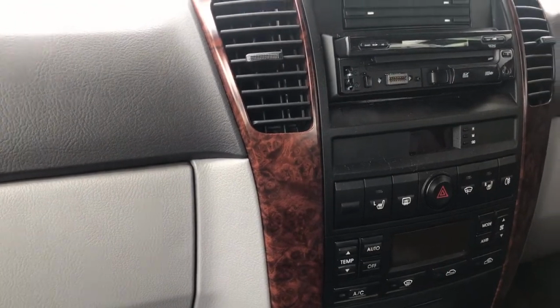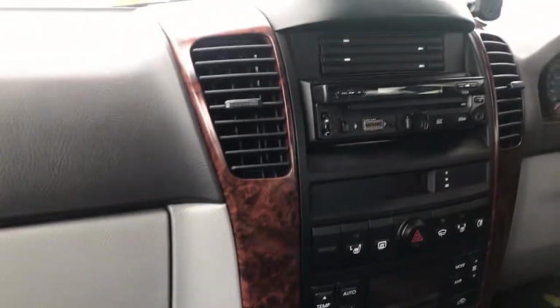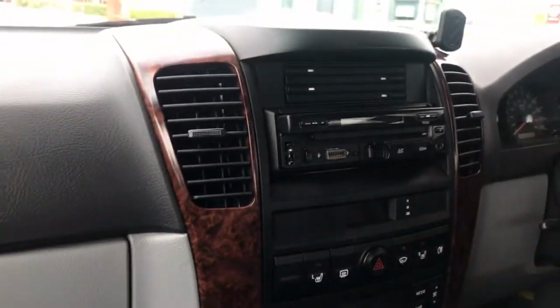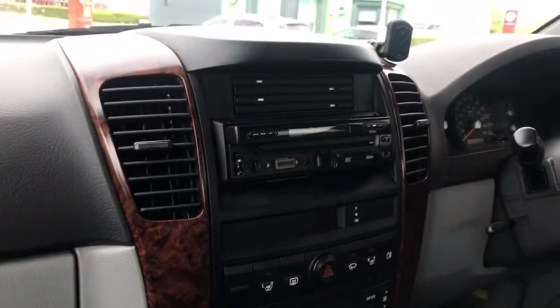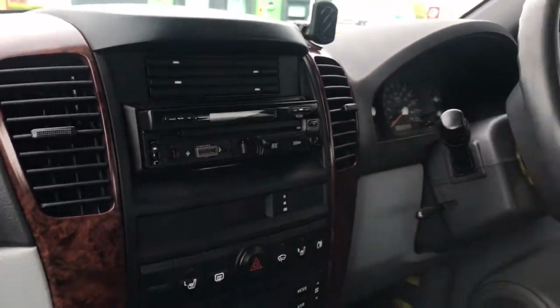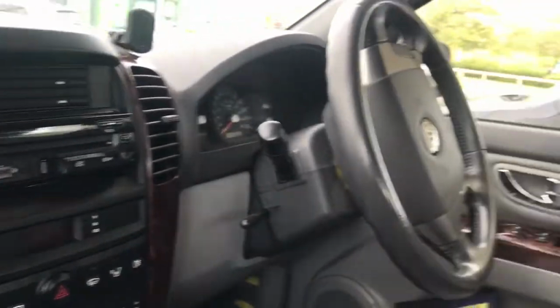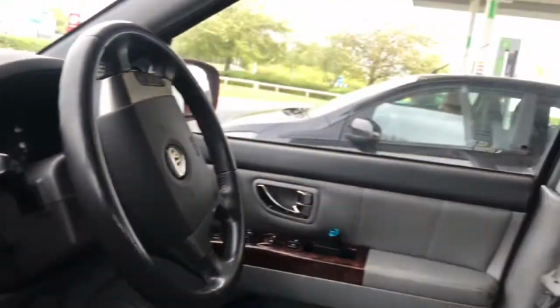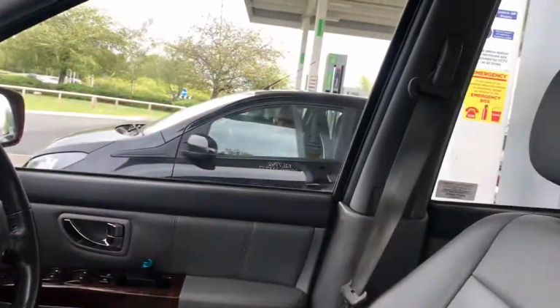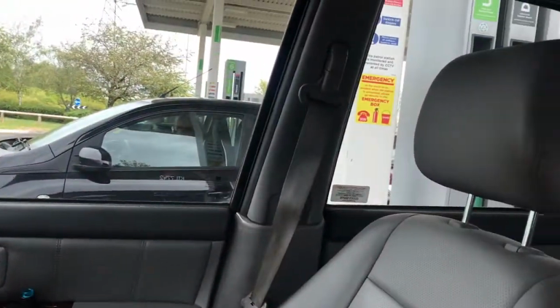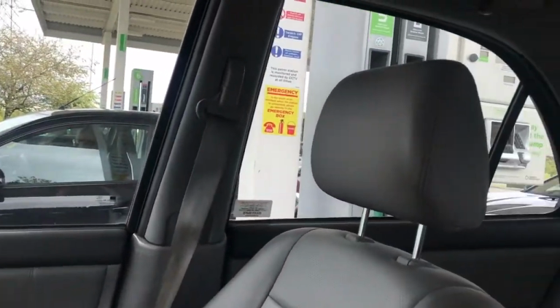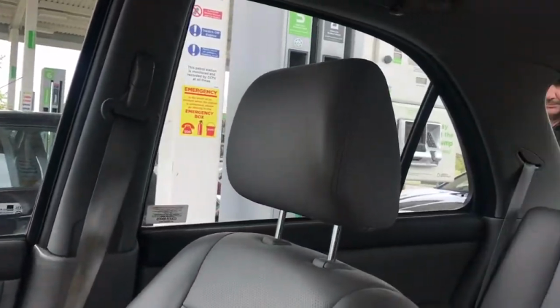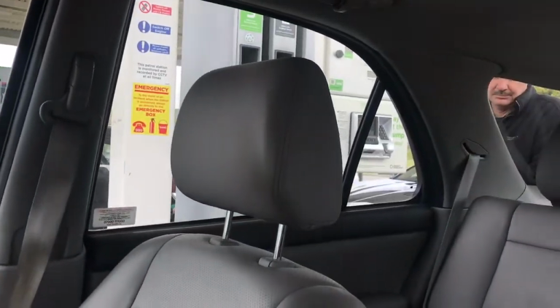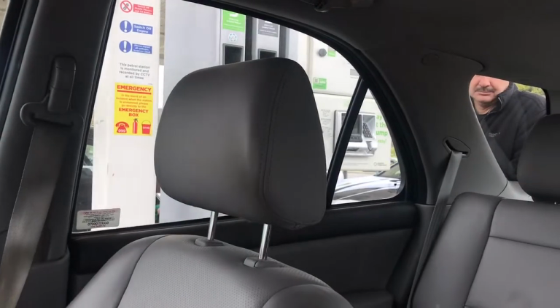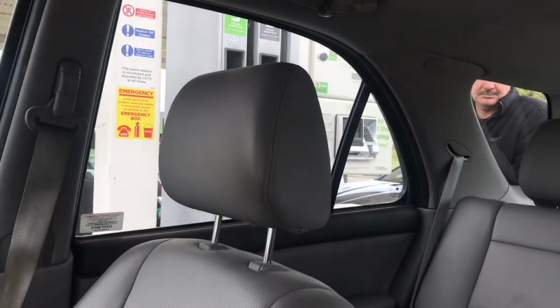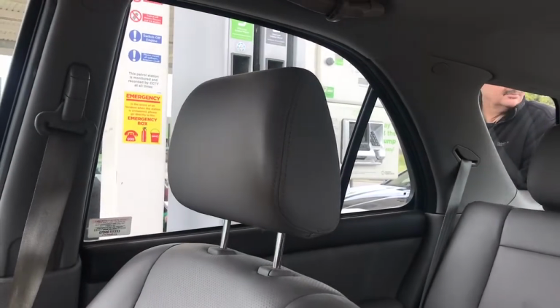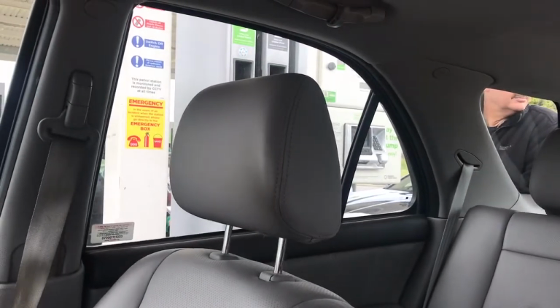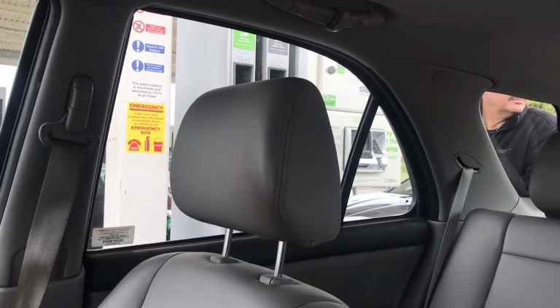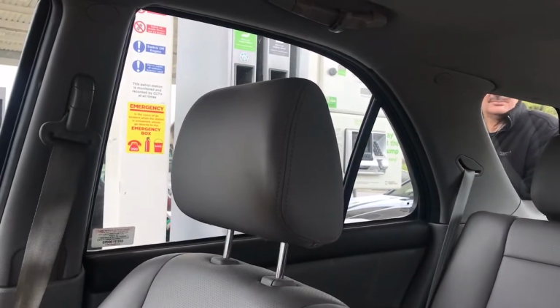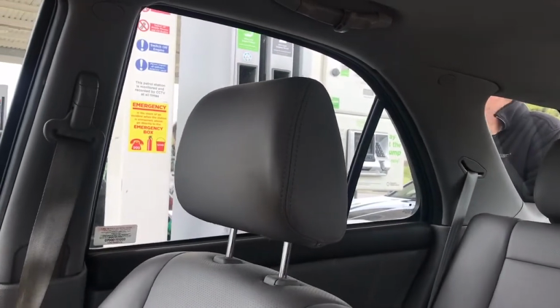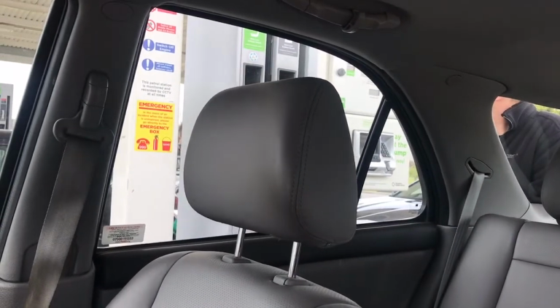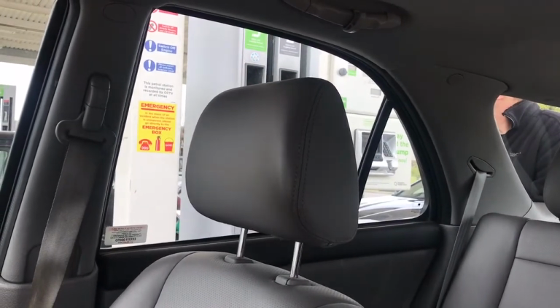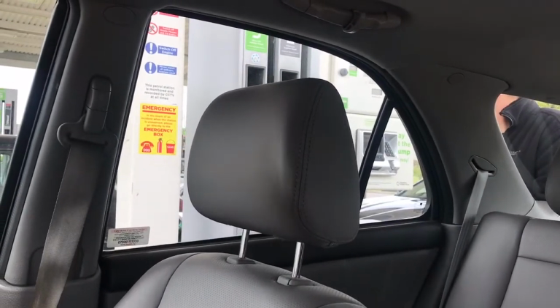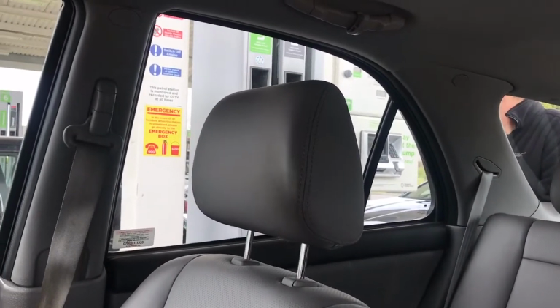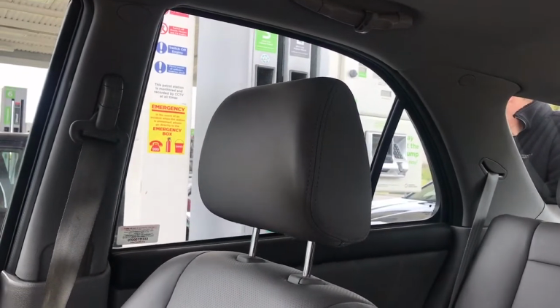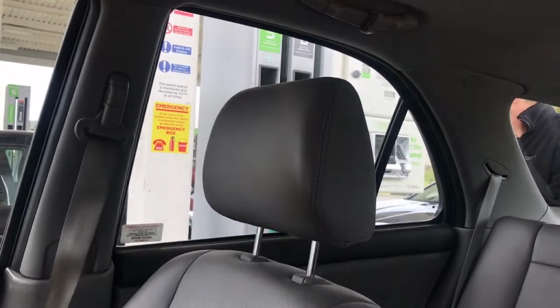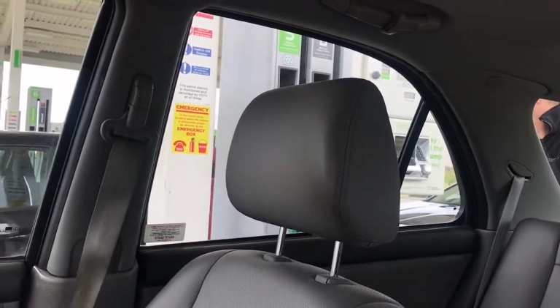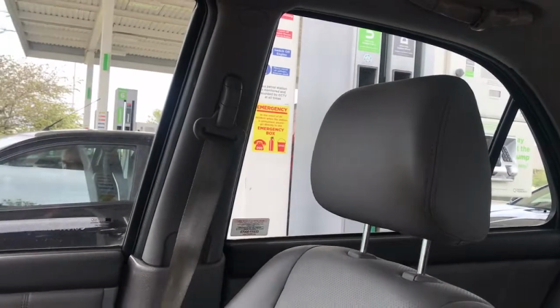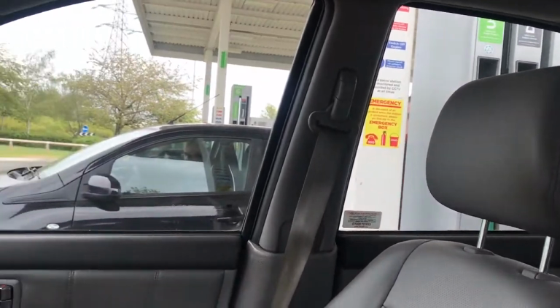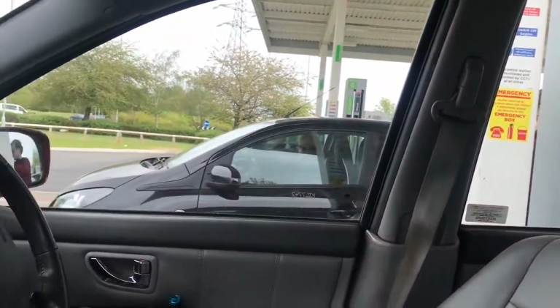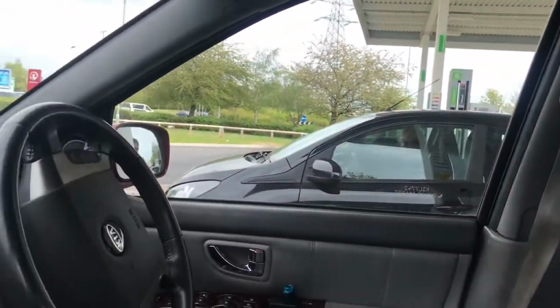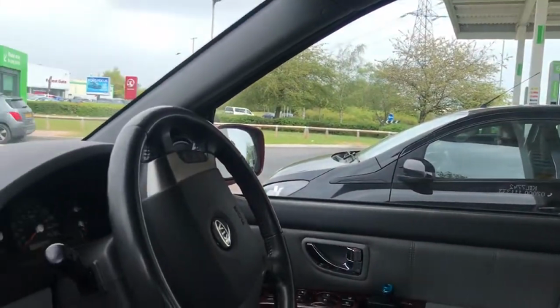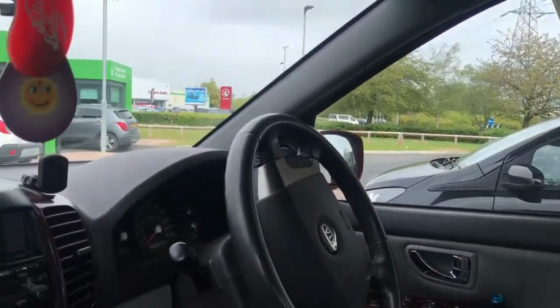We're just at Asda now and we're just filling up — hubby's doing that. I don't know whether he's actually filling up the complete tank. He may do — I think we were on a quarter of a tank.